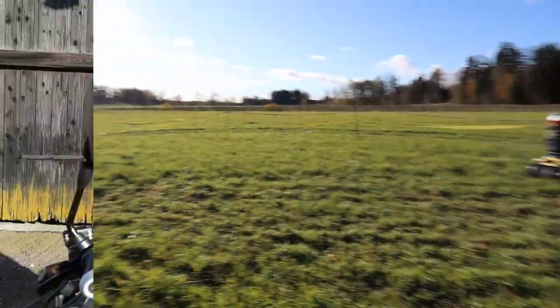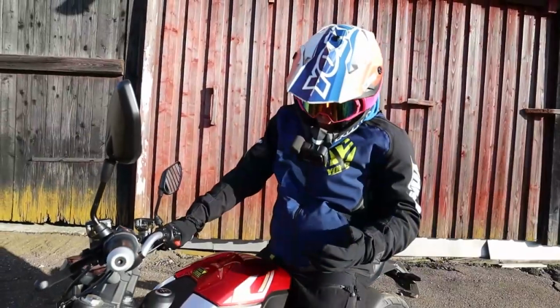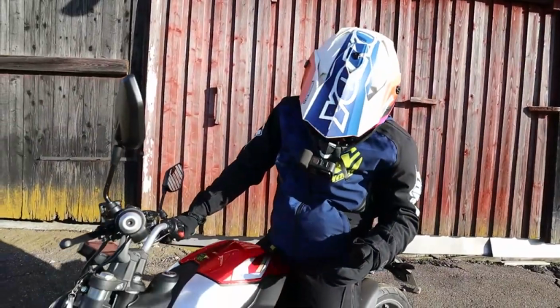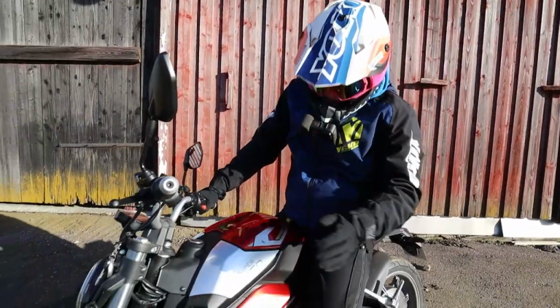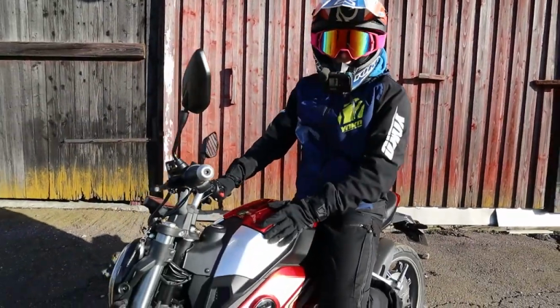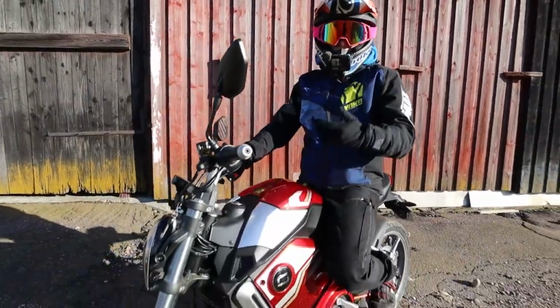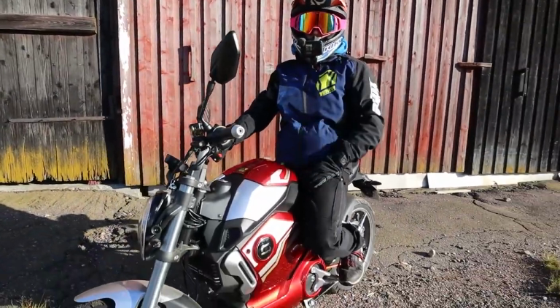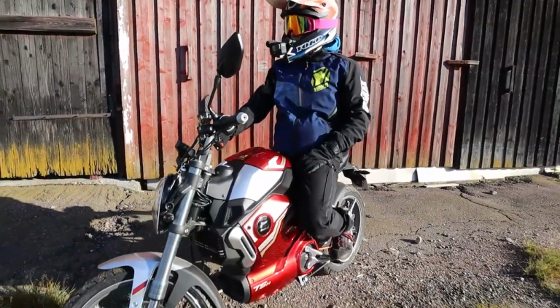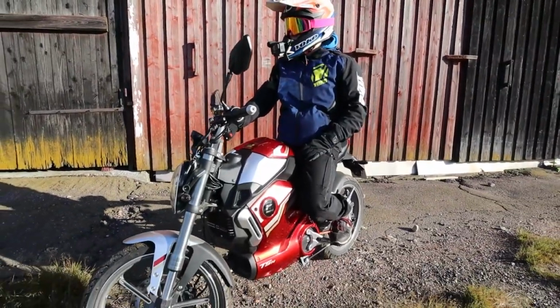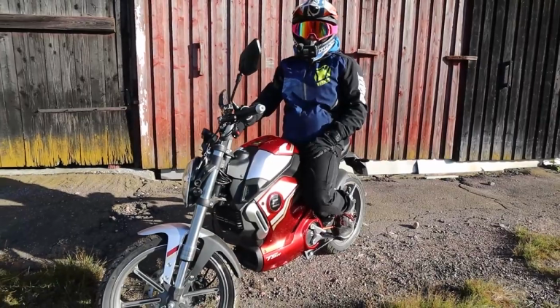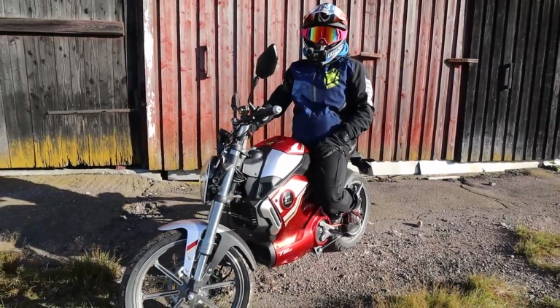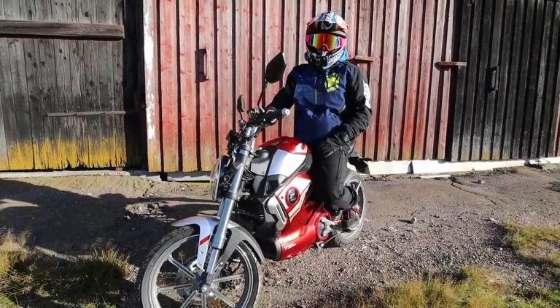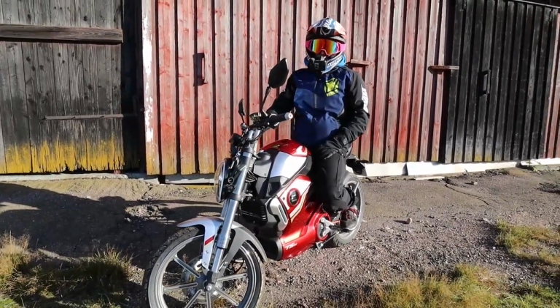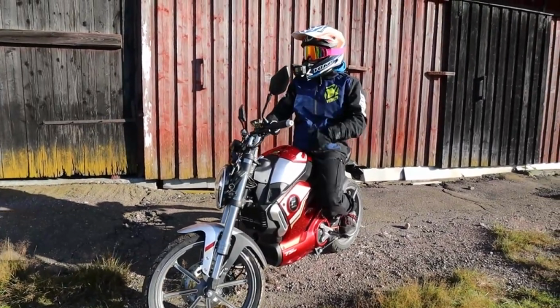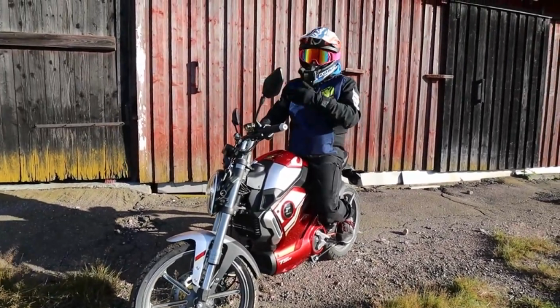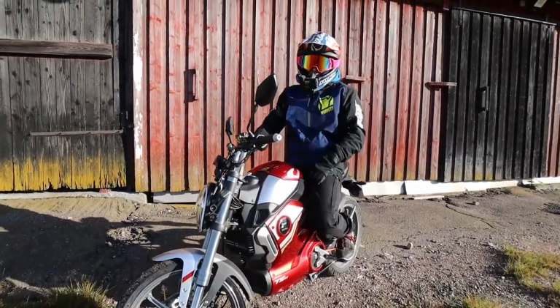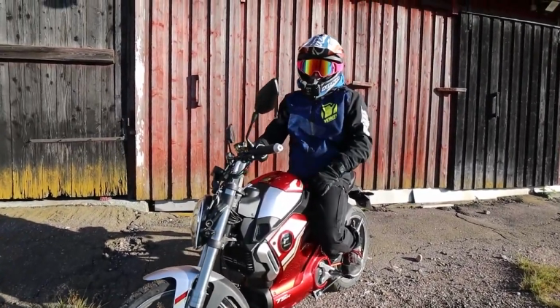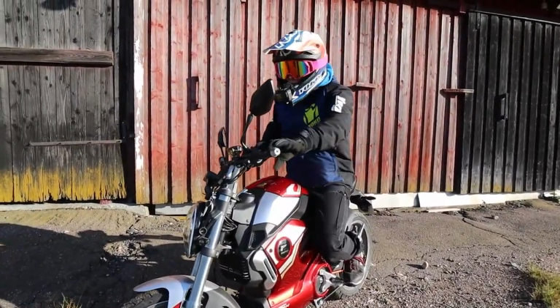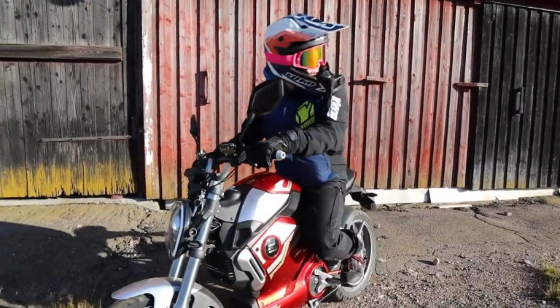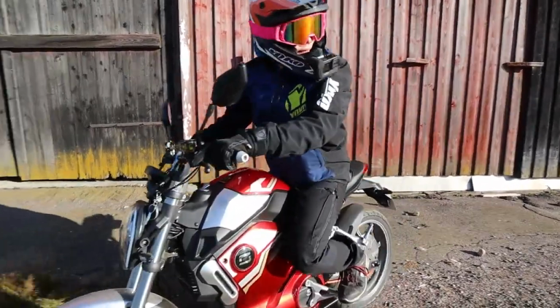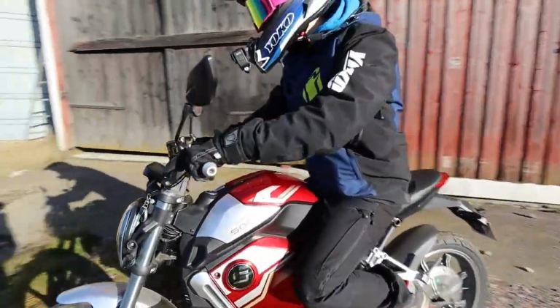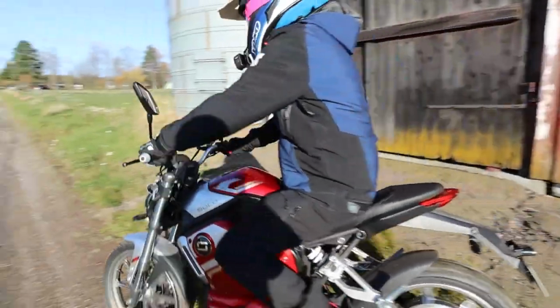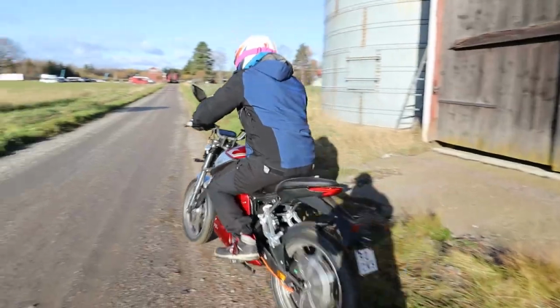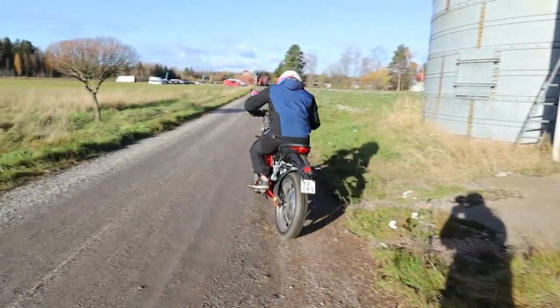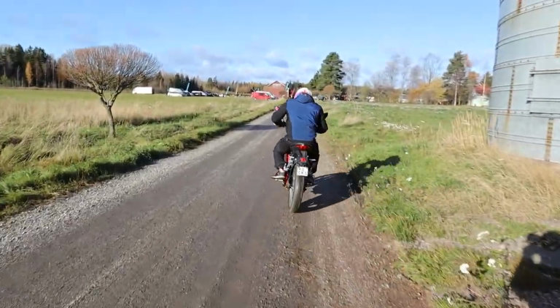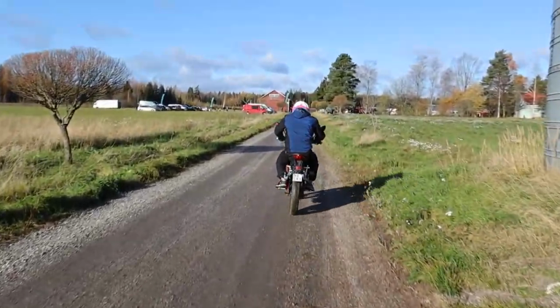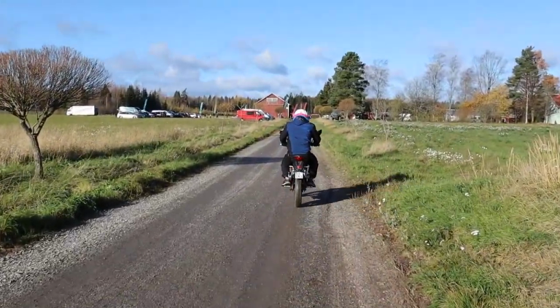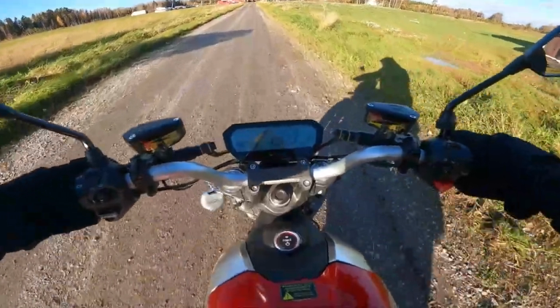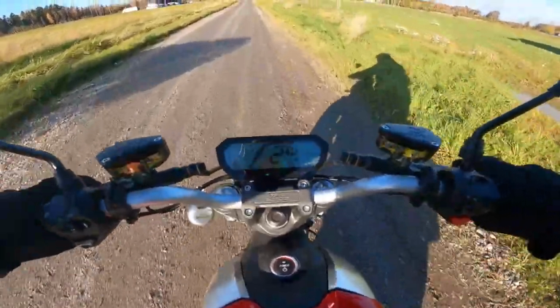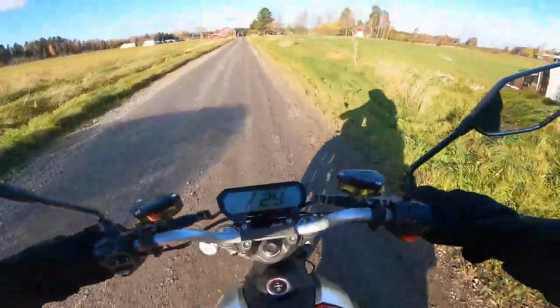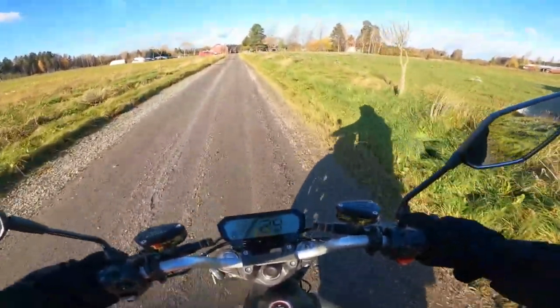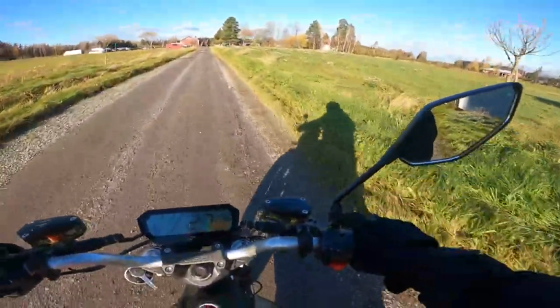Nyt ollaankin hypätty Supersokon sähkömopon kyytiin. Täytyy tätäkin tulla vähän testailemaan tähän hiekkatielle. Ja kyllä kulkaus muuten kiihtyy.